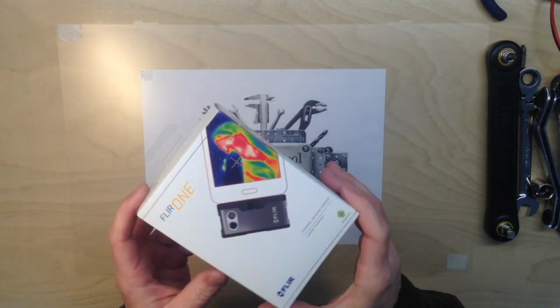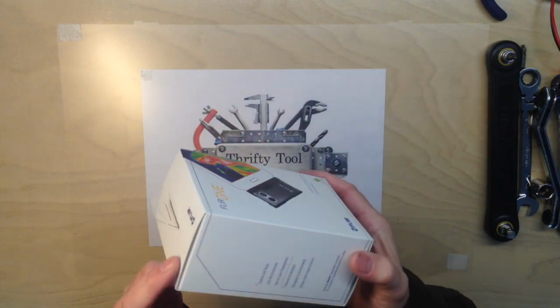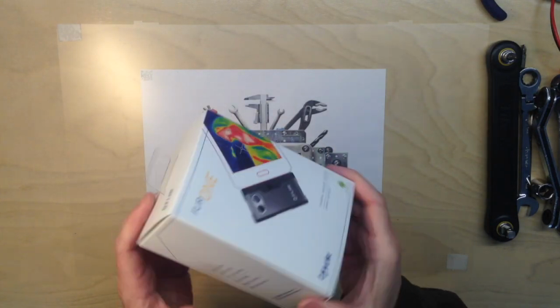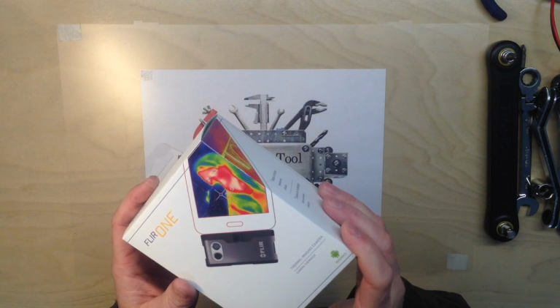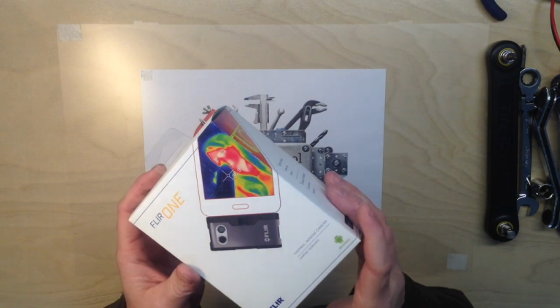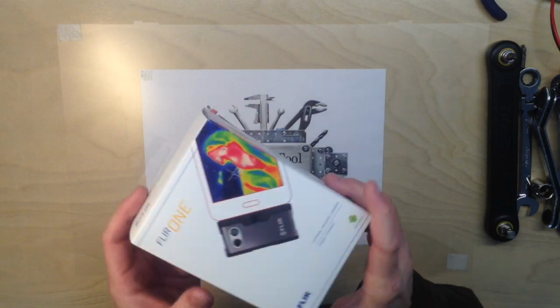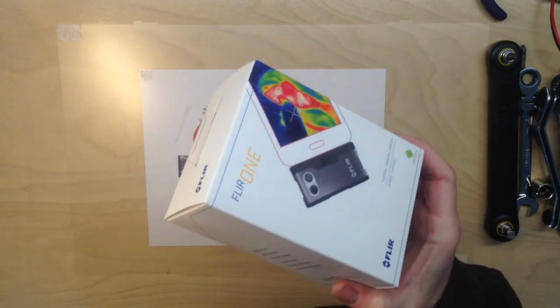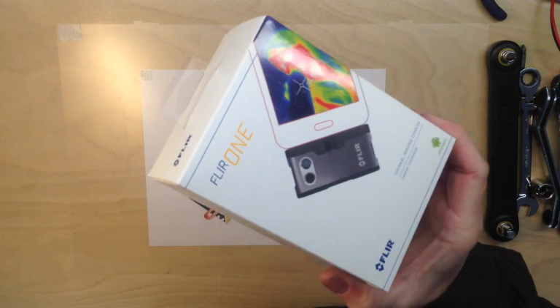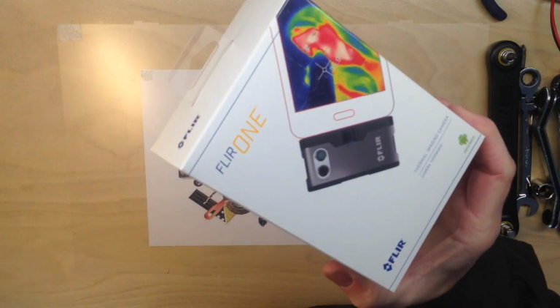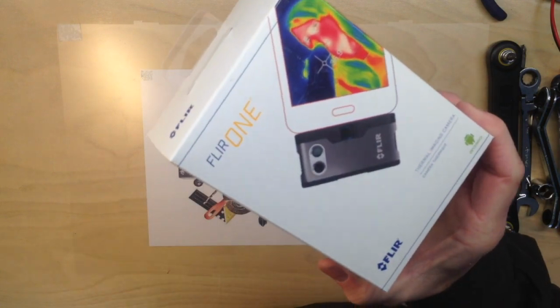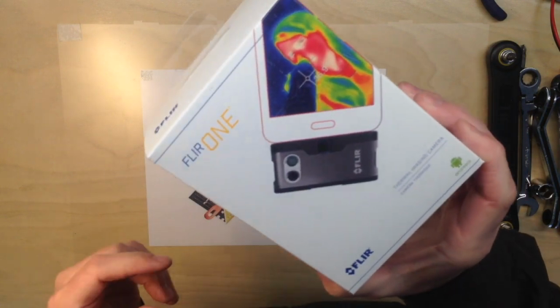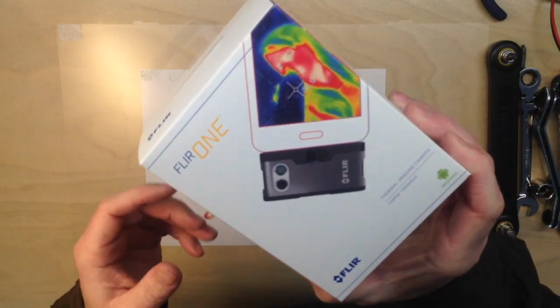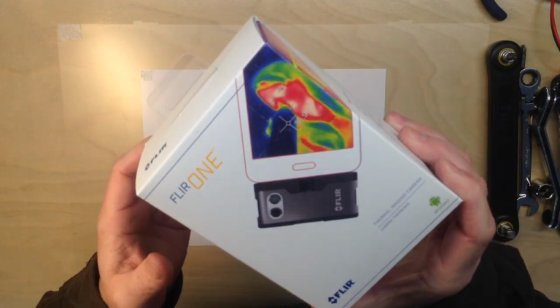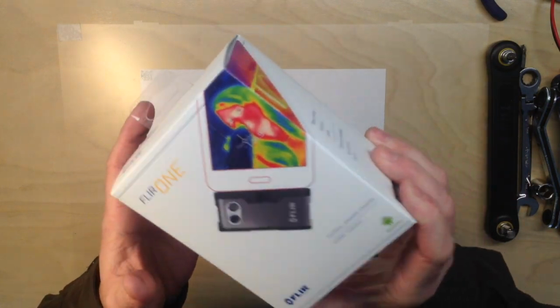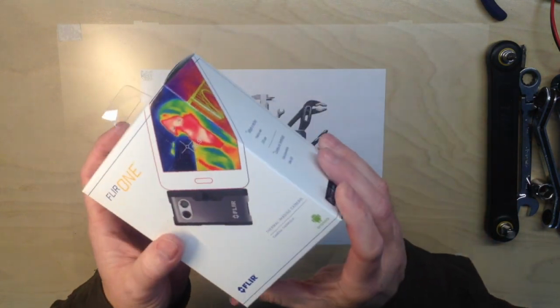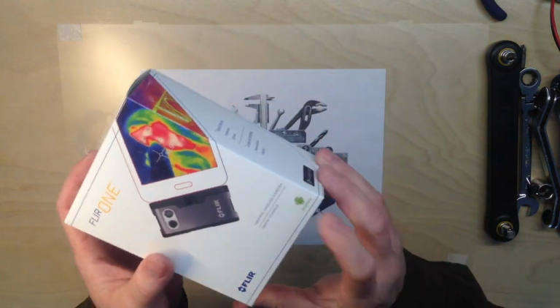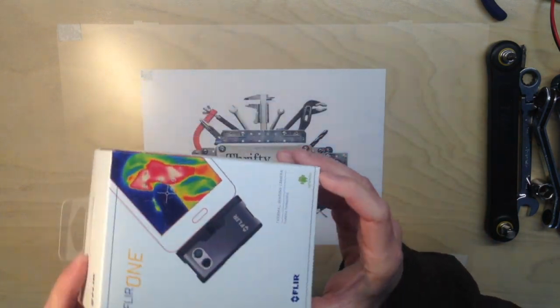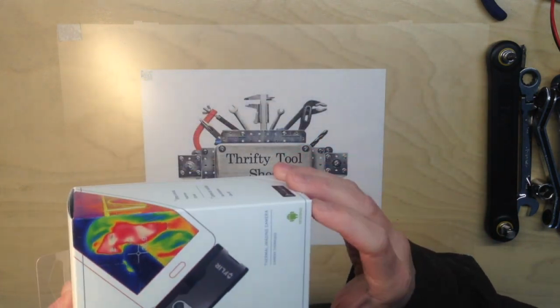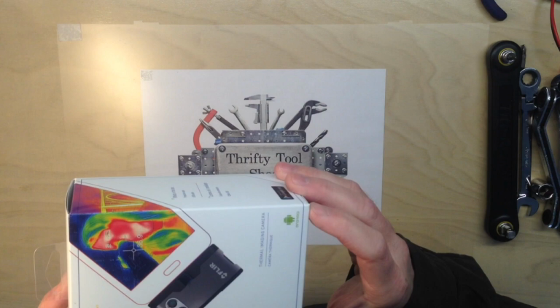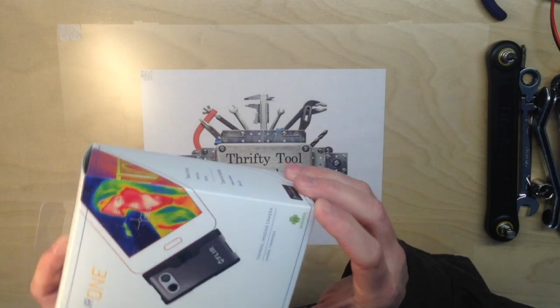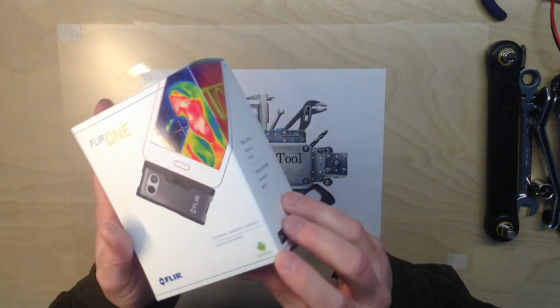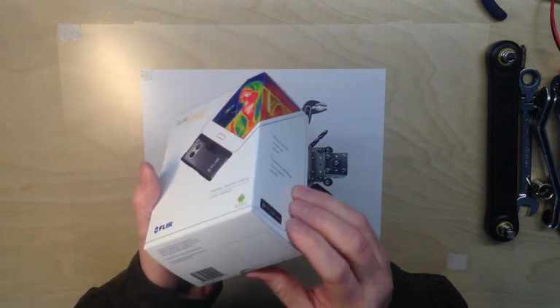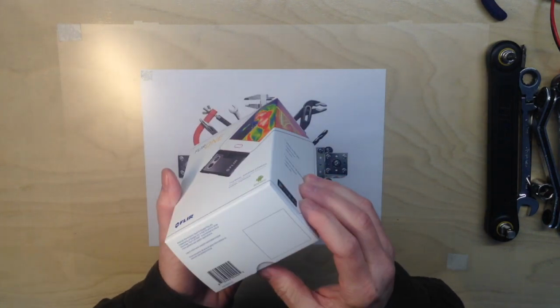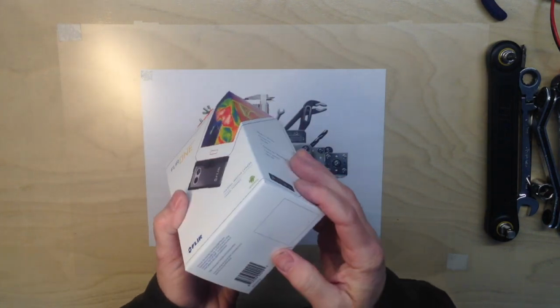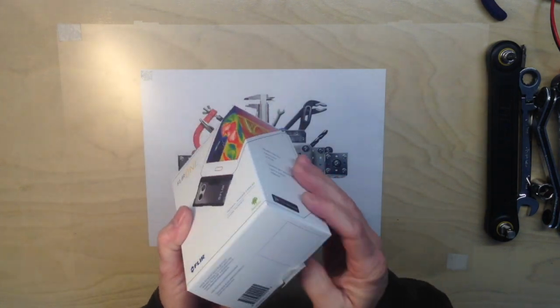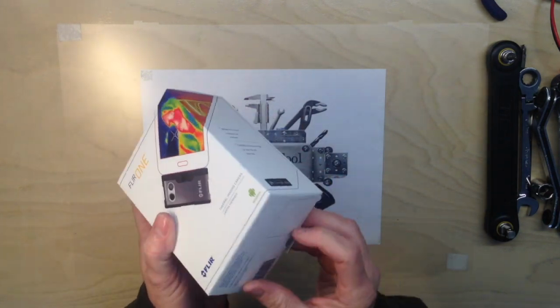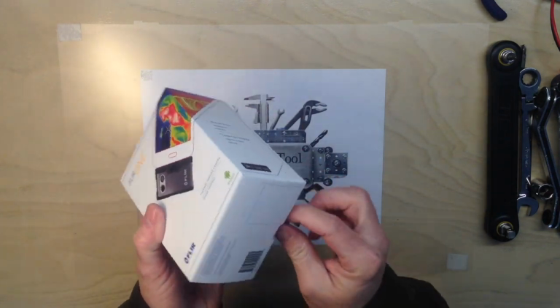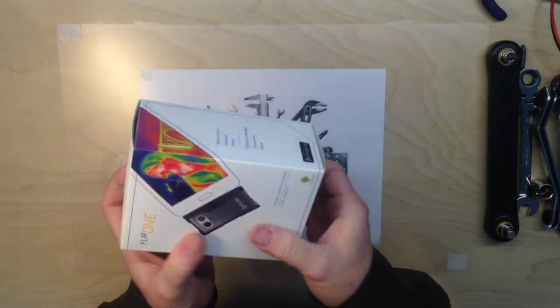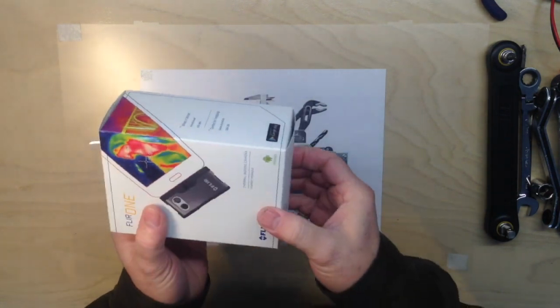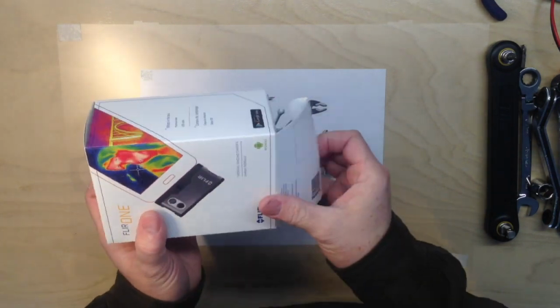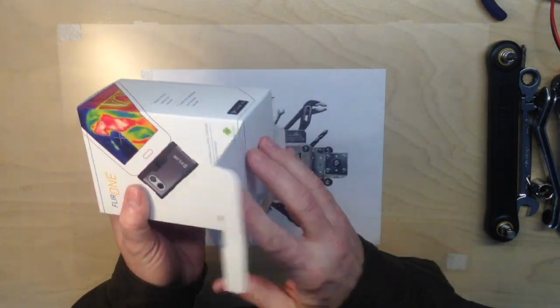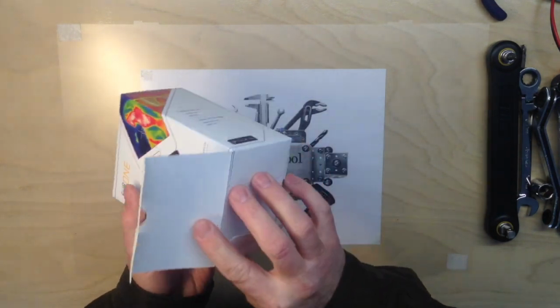Today on the Weekly What Is It, we have the FLIR ONE. This is for Android. We'll open it up and see what's inside.